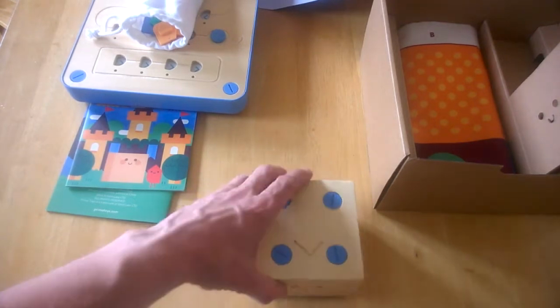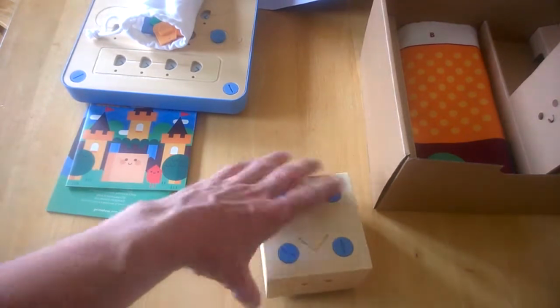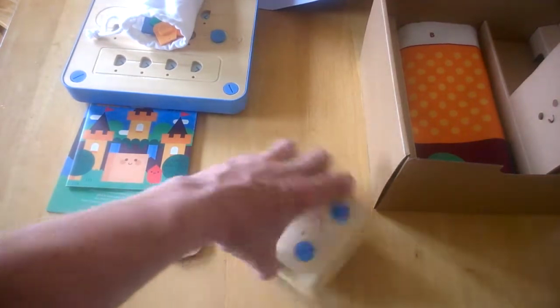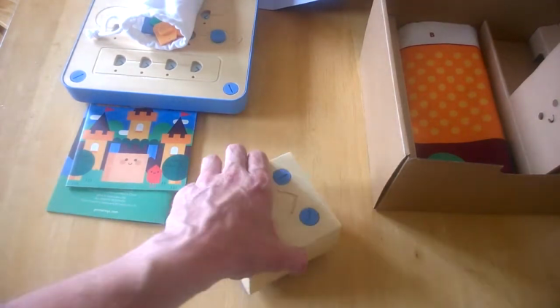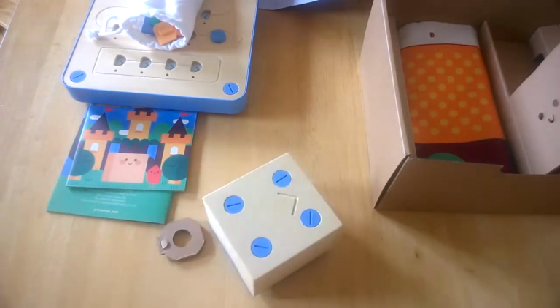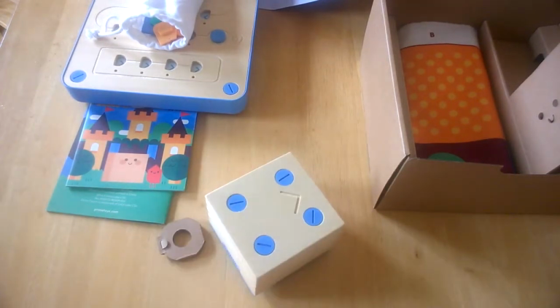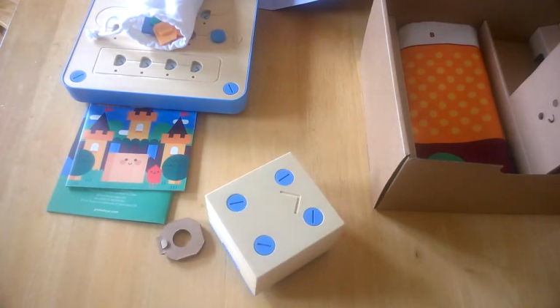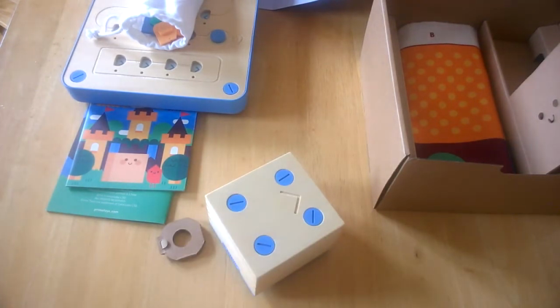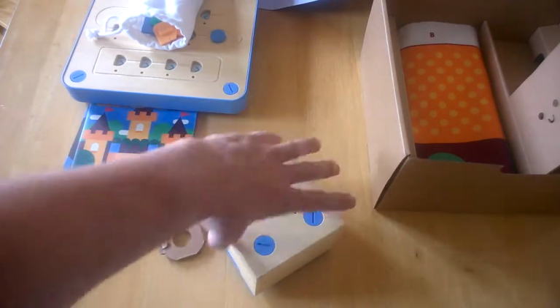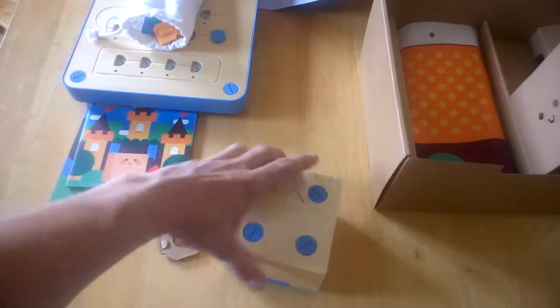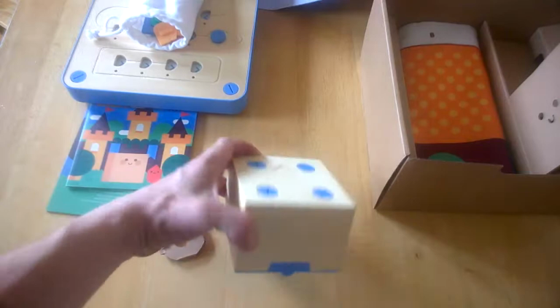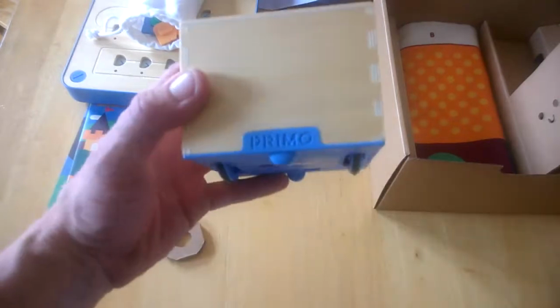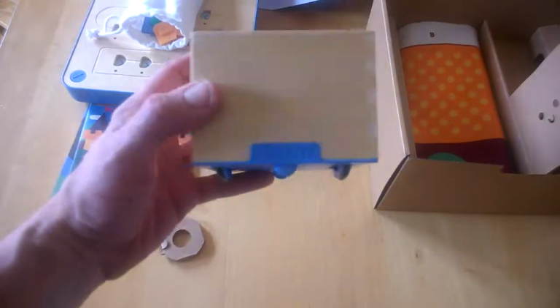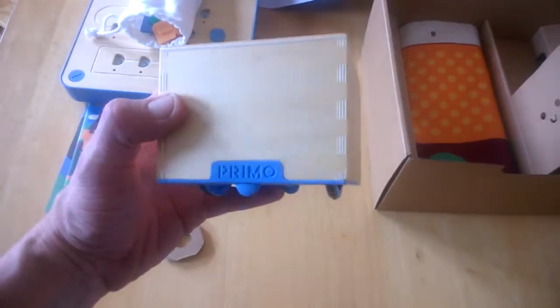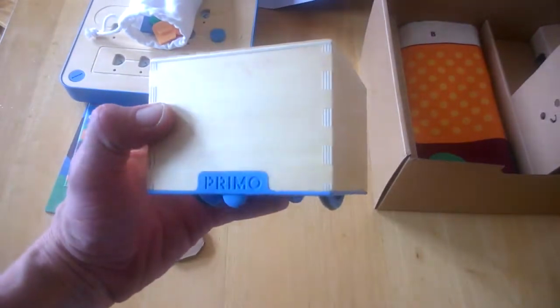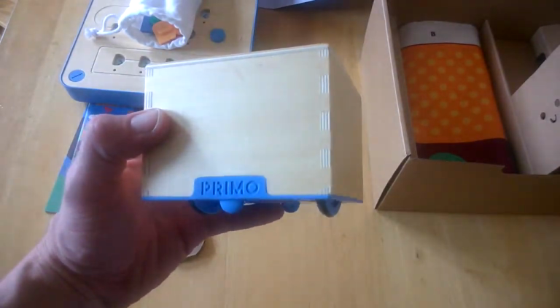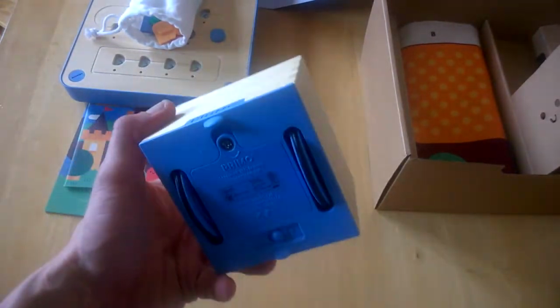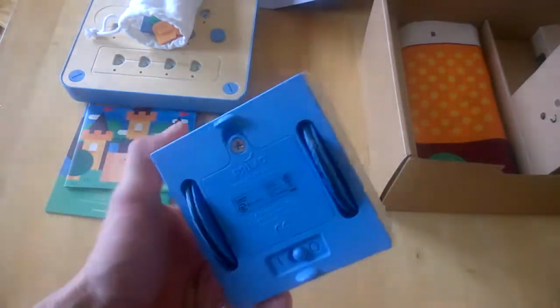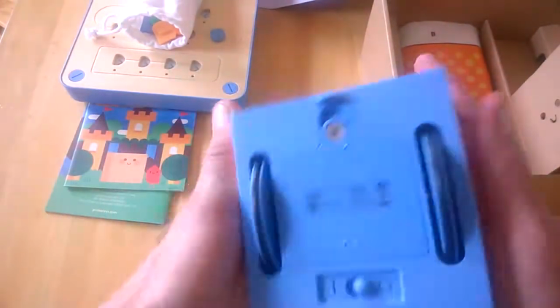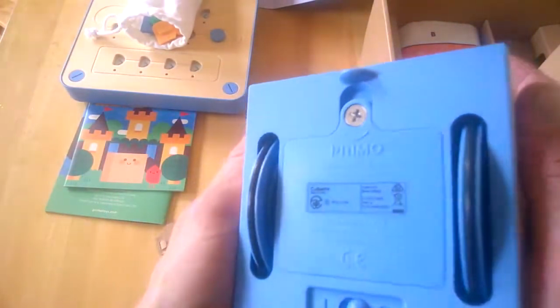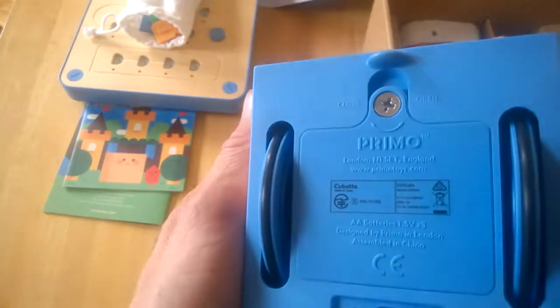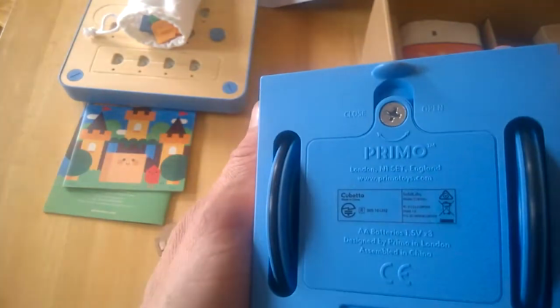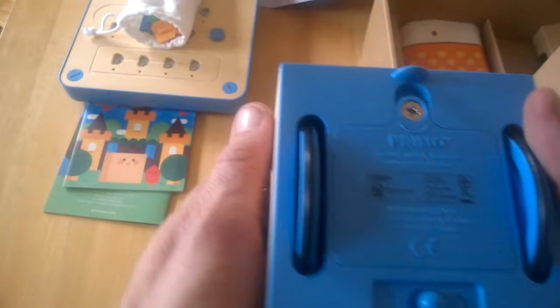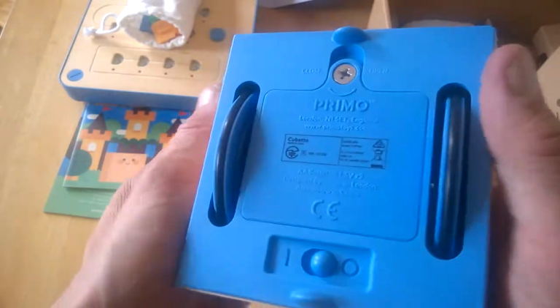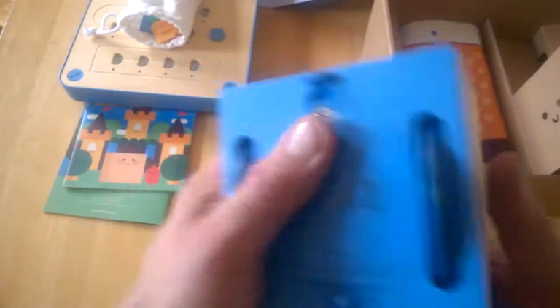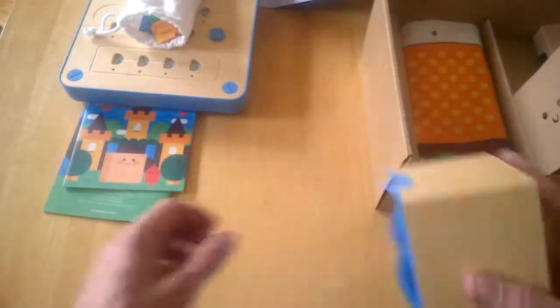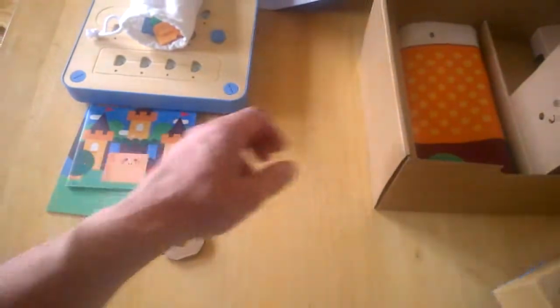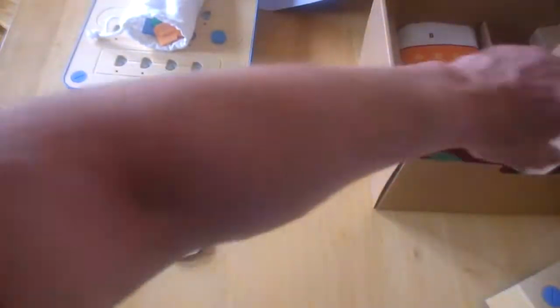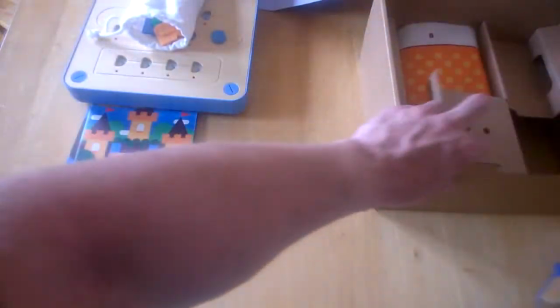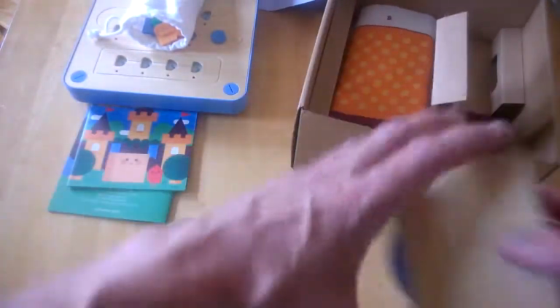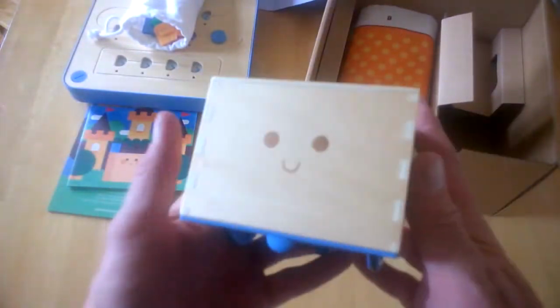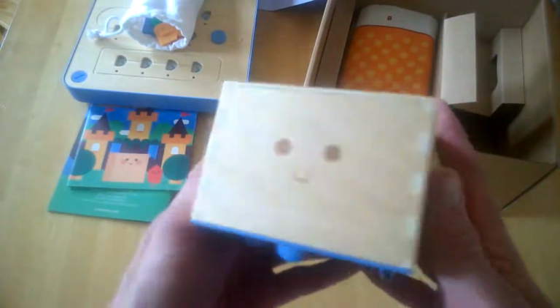We'll drop a link in the video. You can see there's a Primo Toys logo on the back, and that's pretty much it for the main playset.